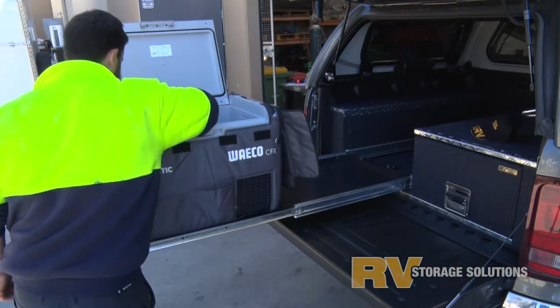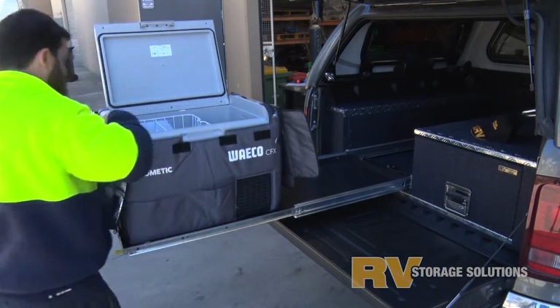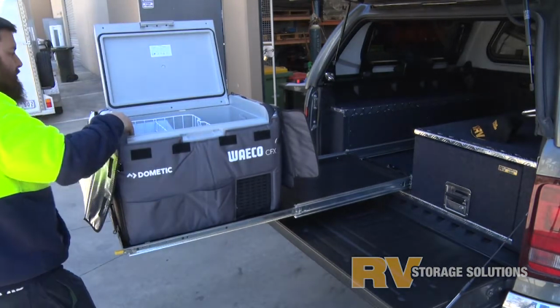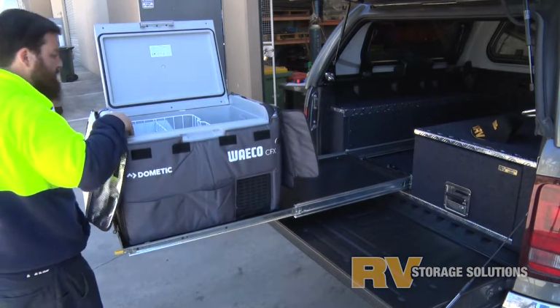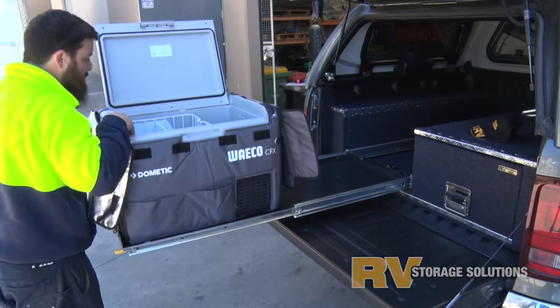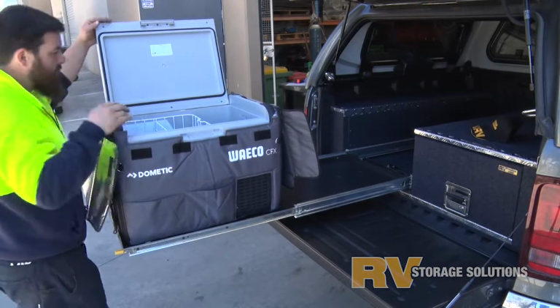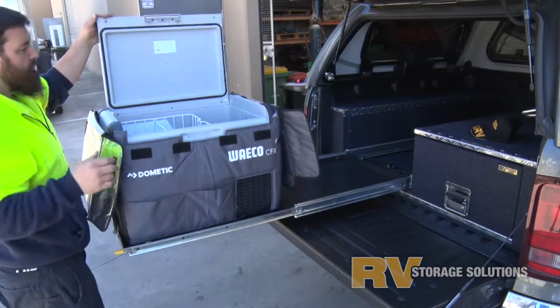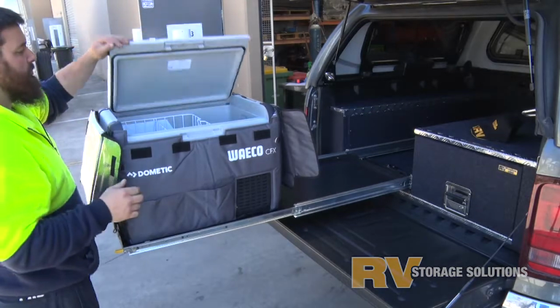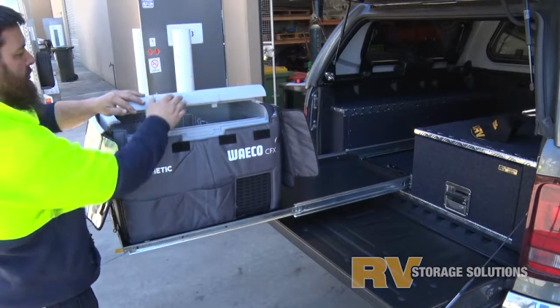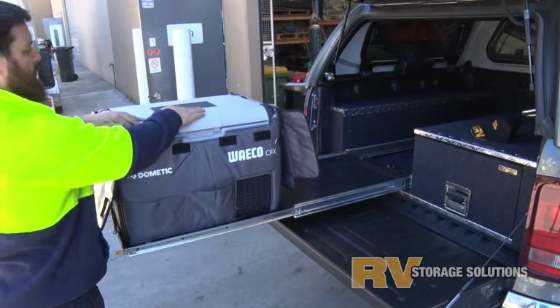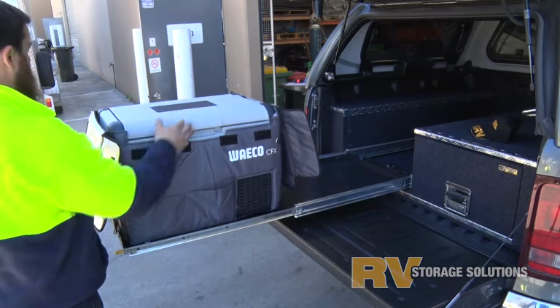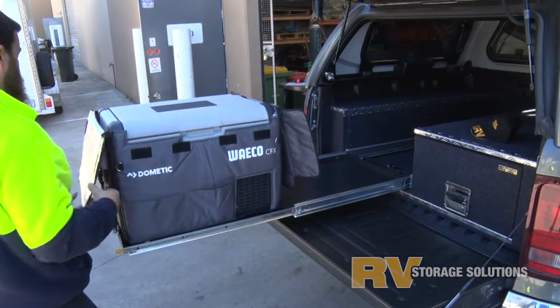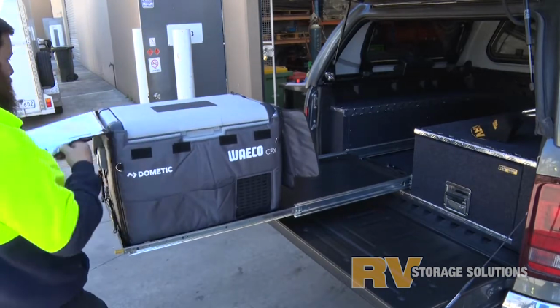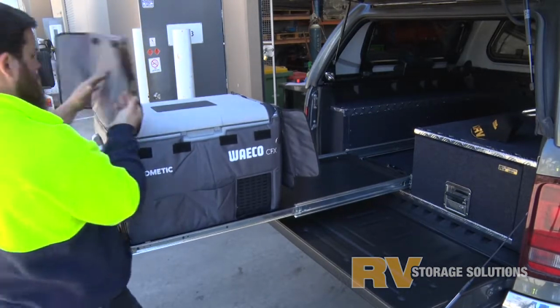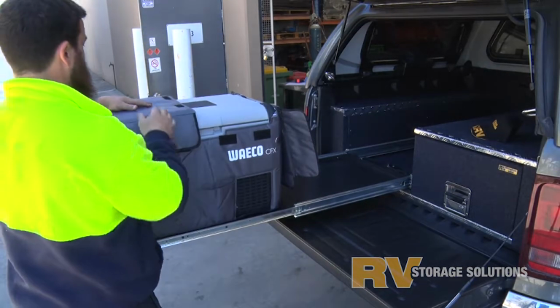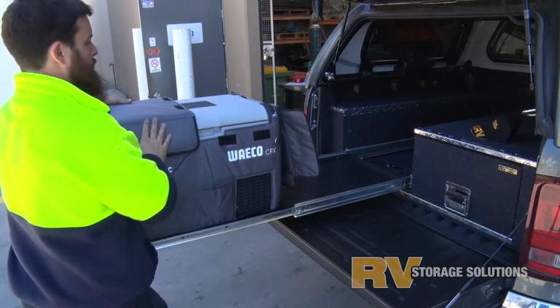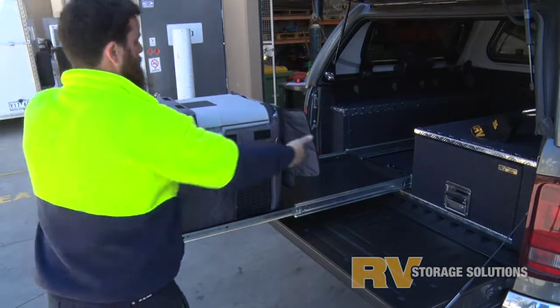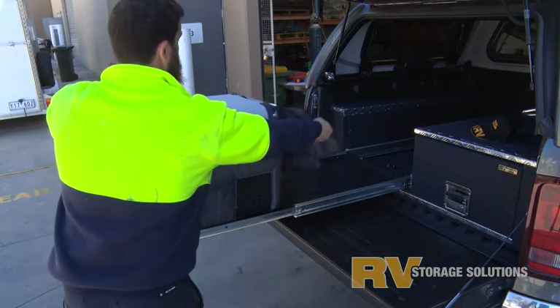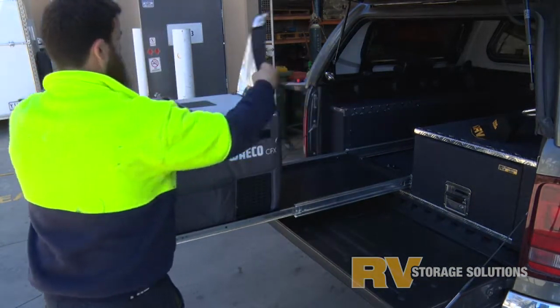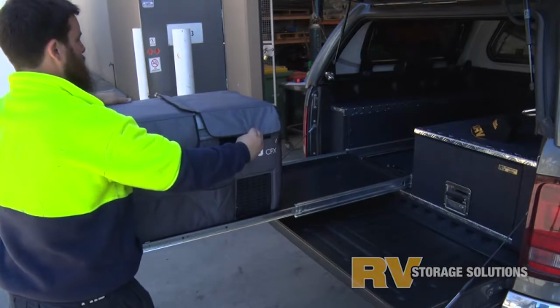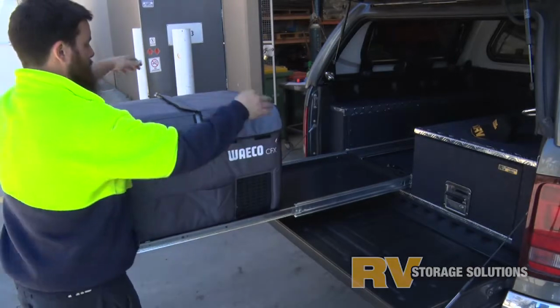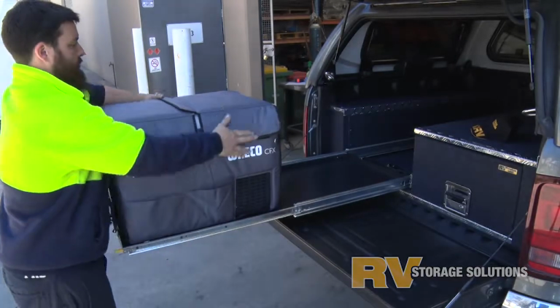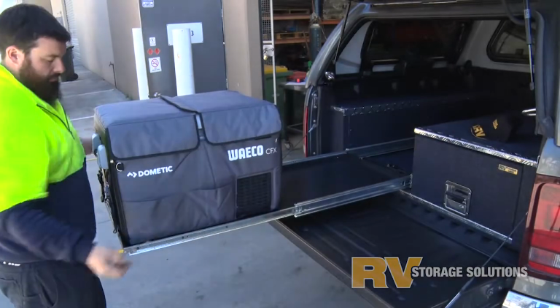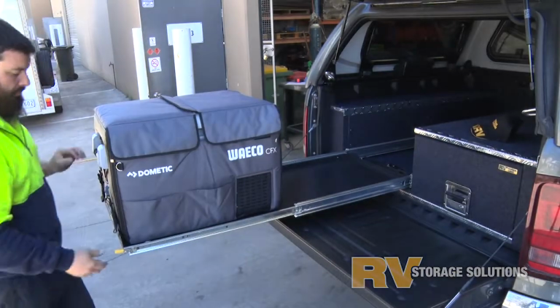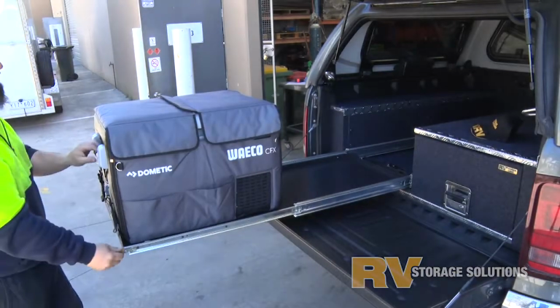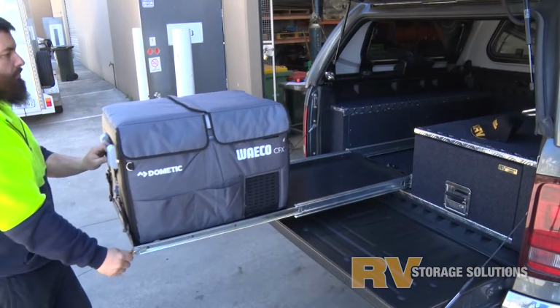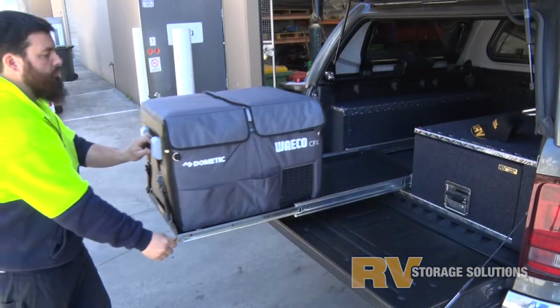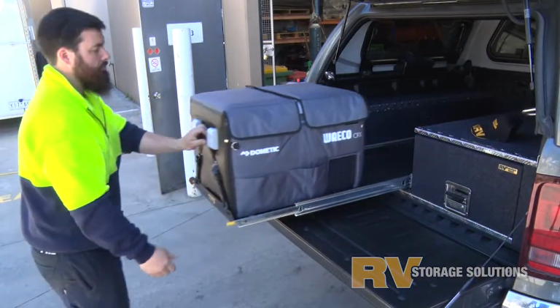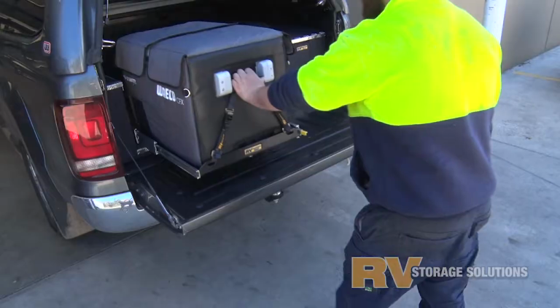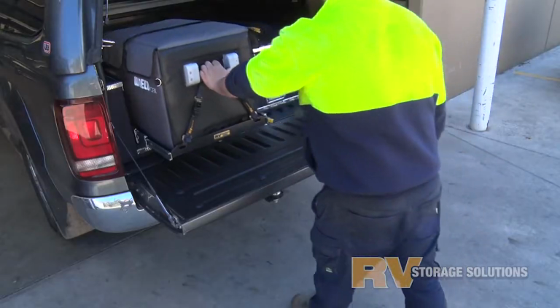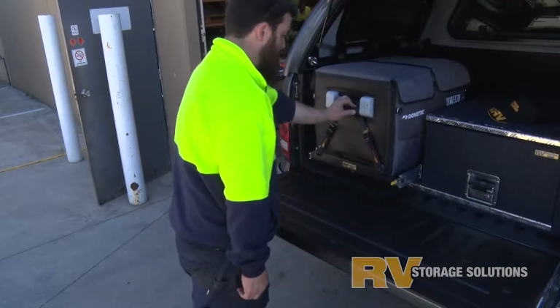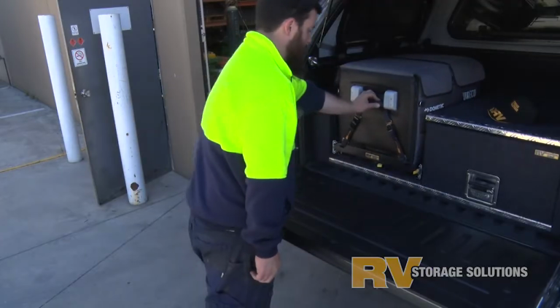Our new full length slide also has room for things such as a battery box or twin jerry can holder, and comes complete with a set of tie down brackets for easy fixing.